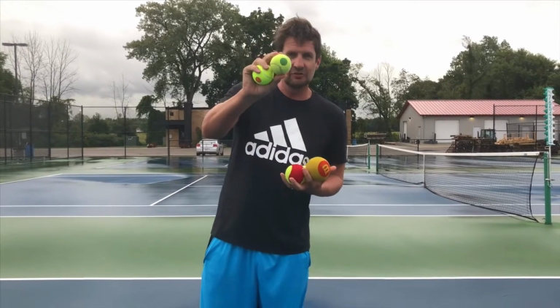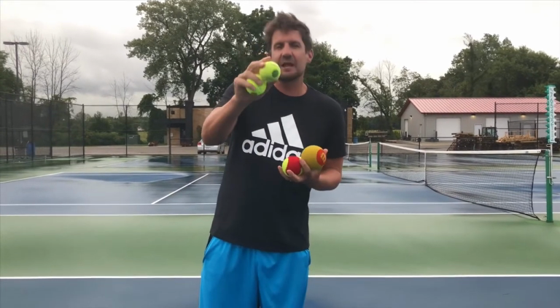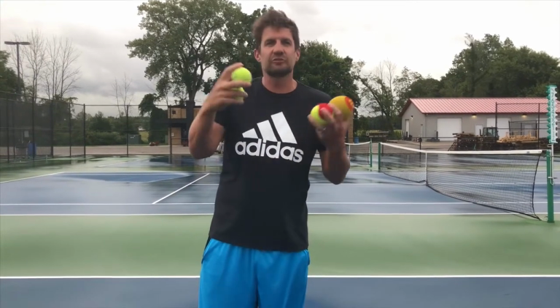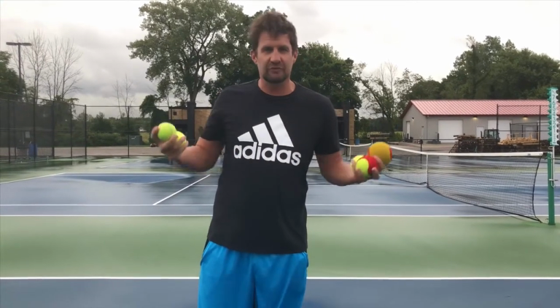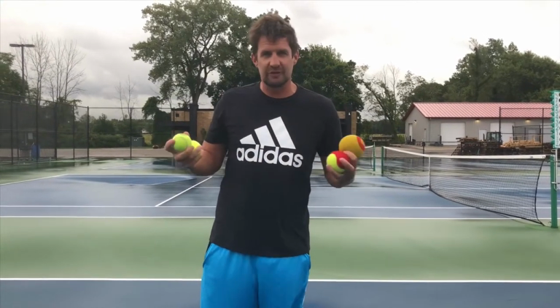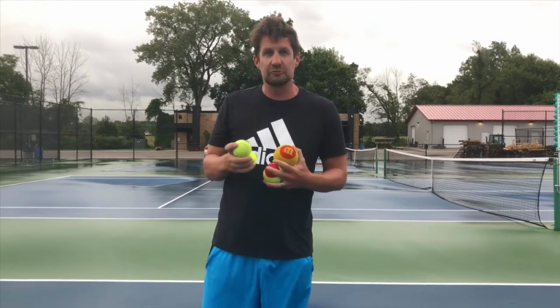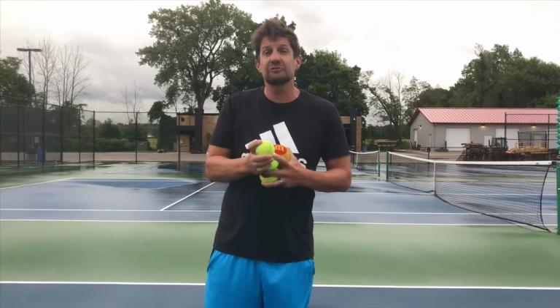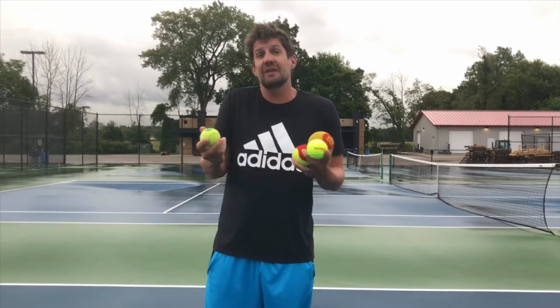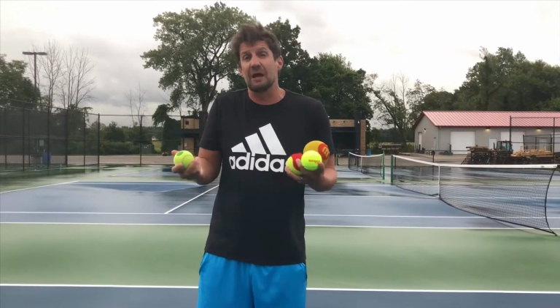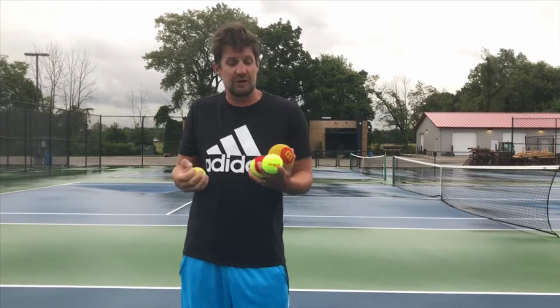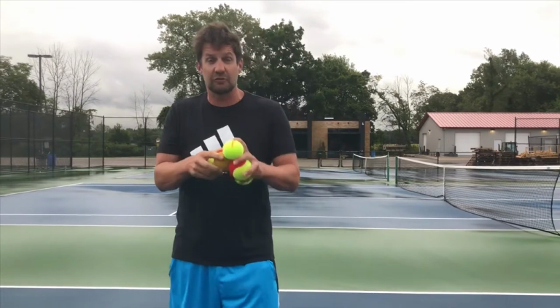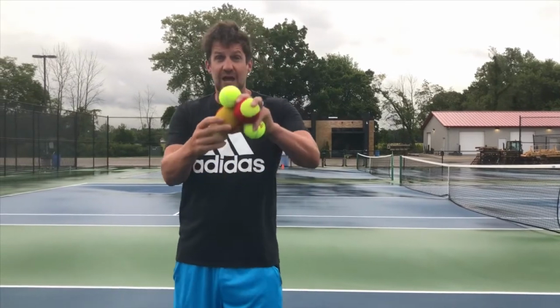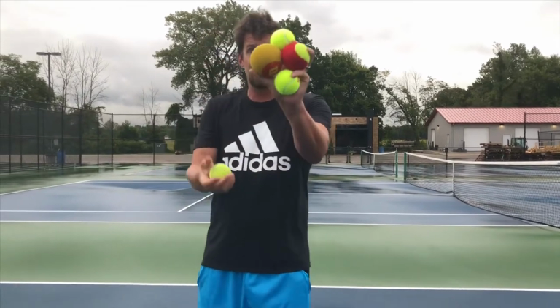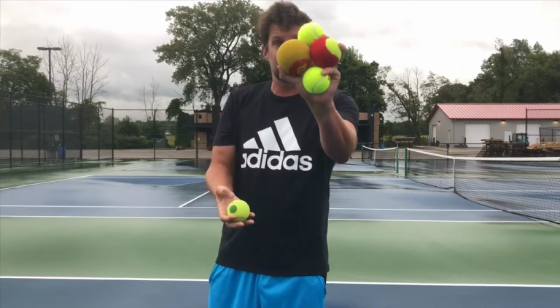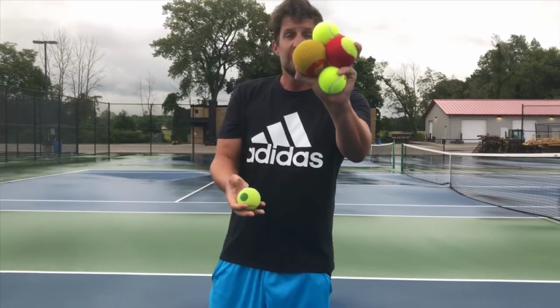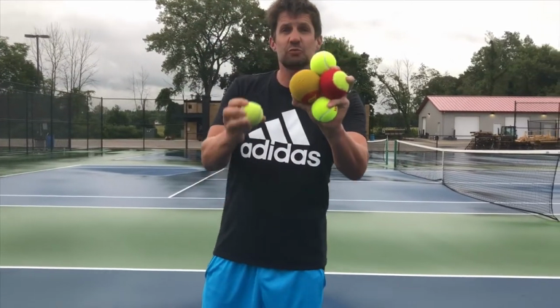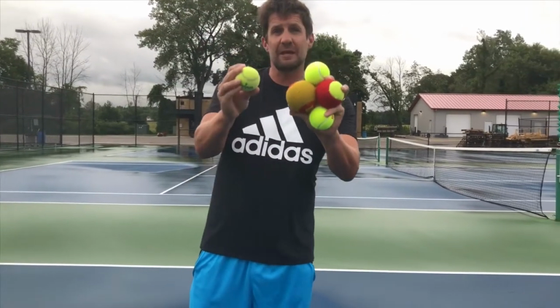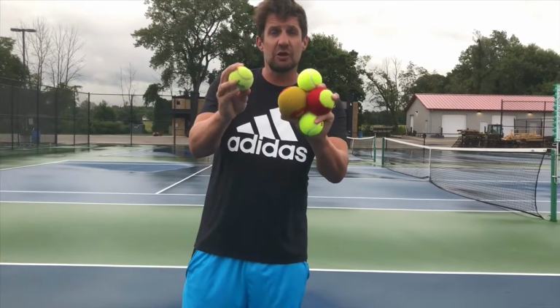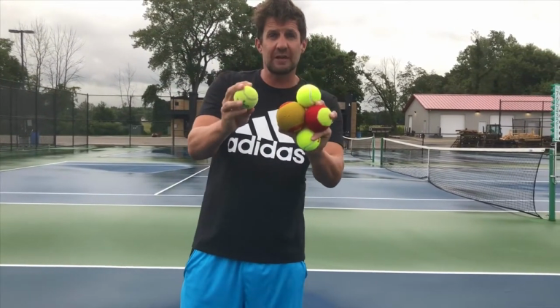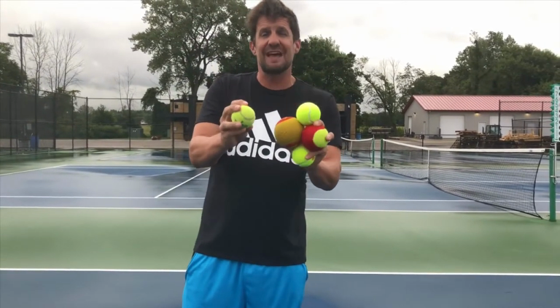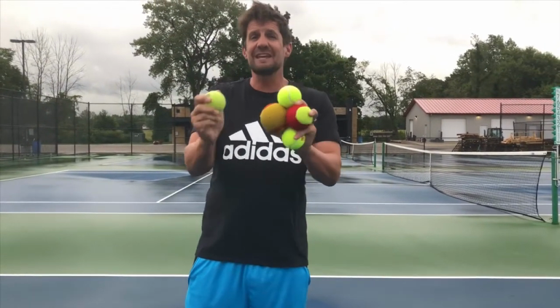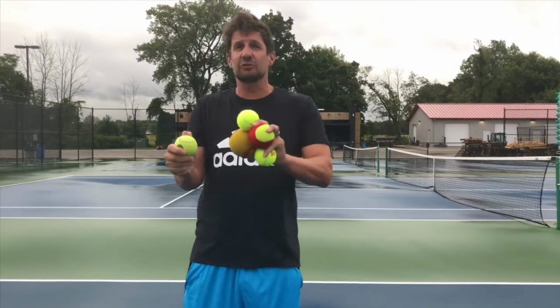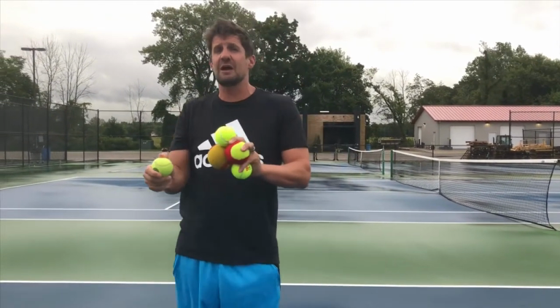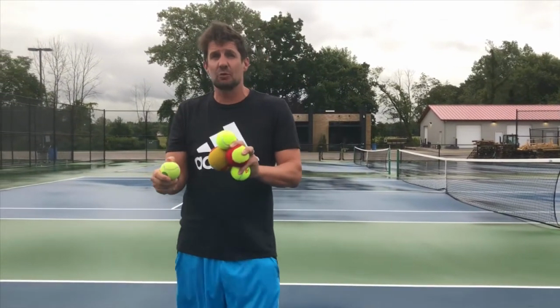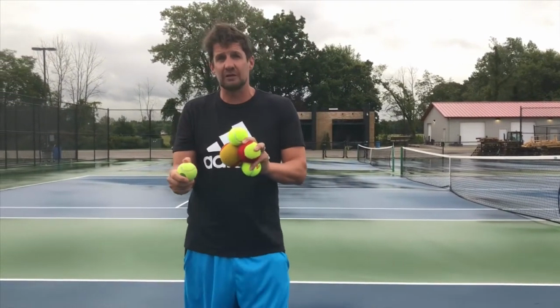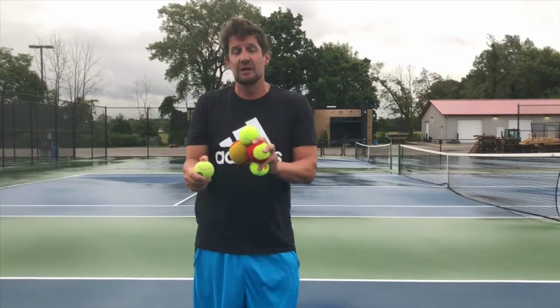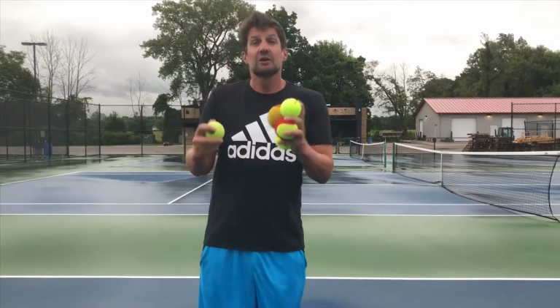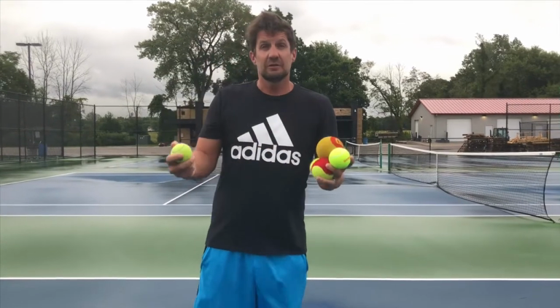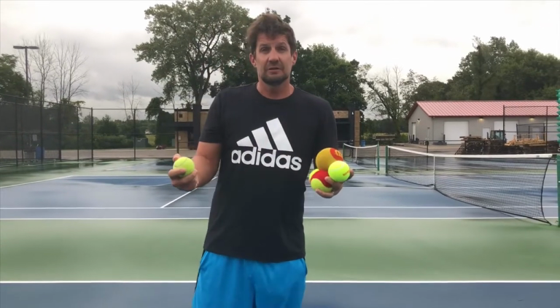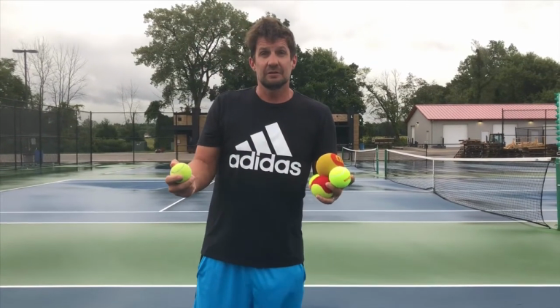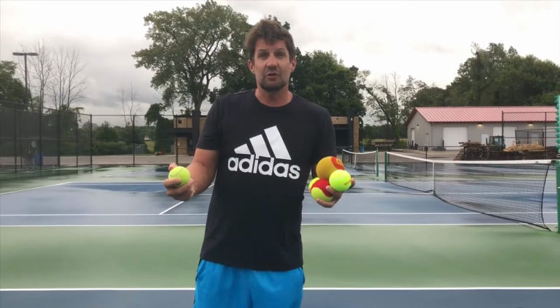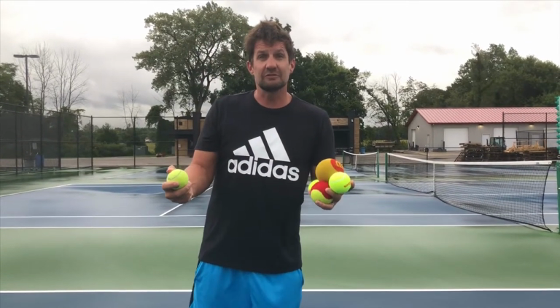So you might ask, what's the difference in the tennis balls? Well, basically, it's how they bounce, and also the size, obviously. These will make our younger kids have an easier time rallying in their classes.